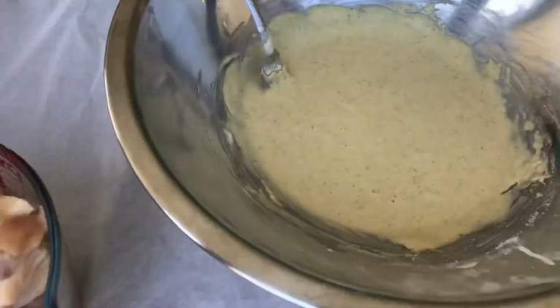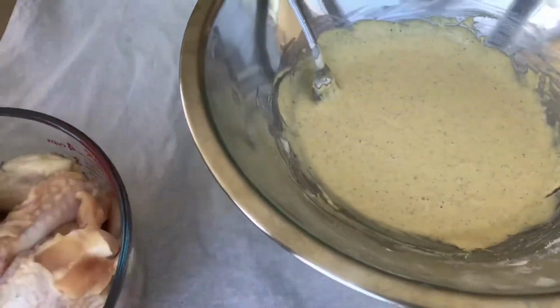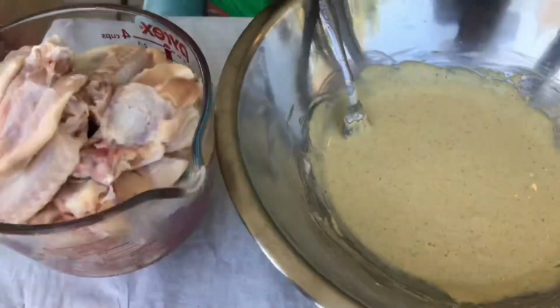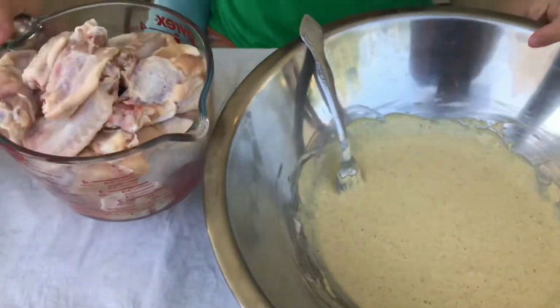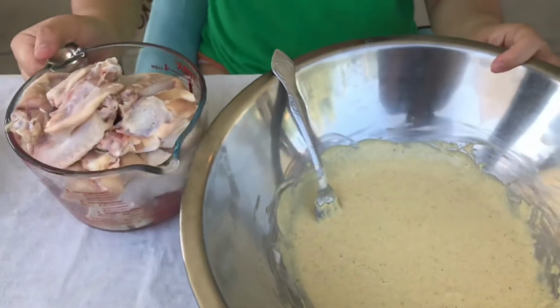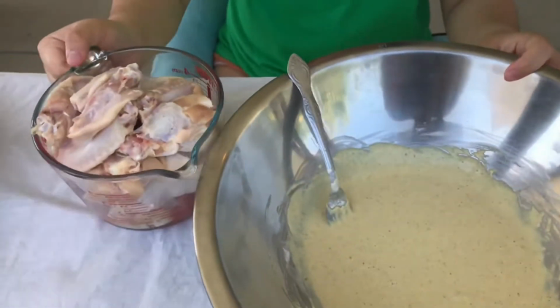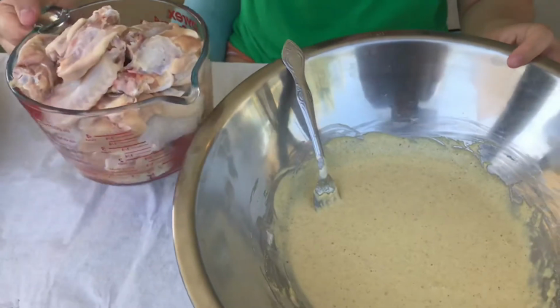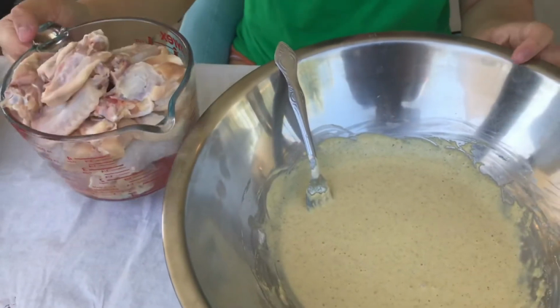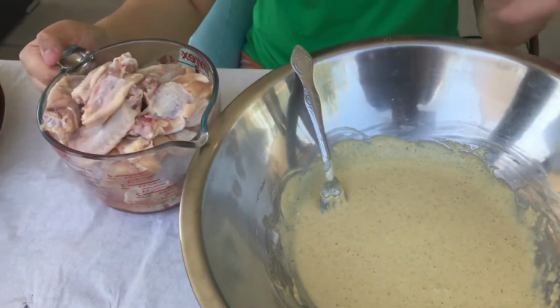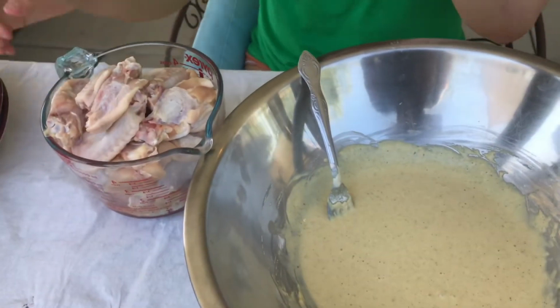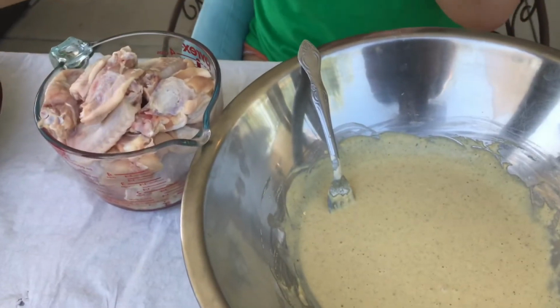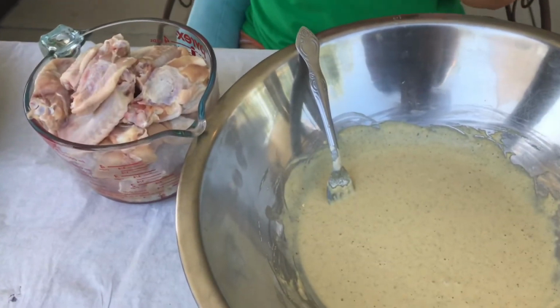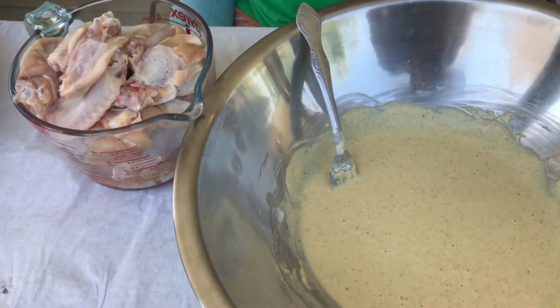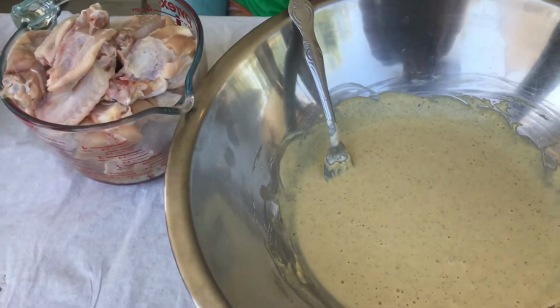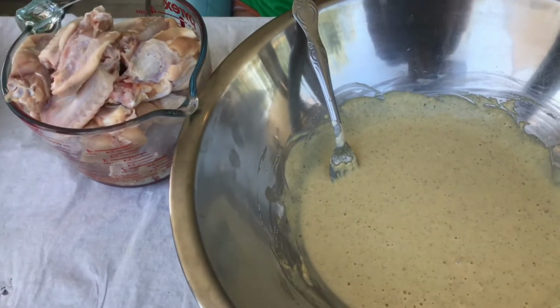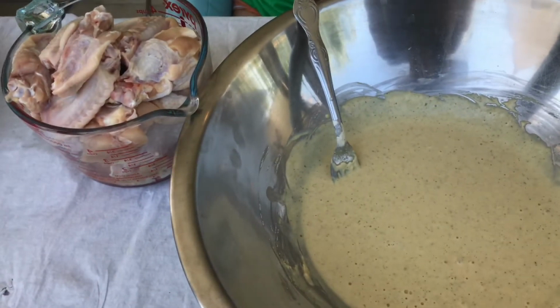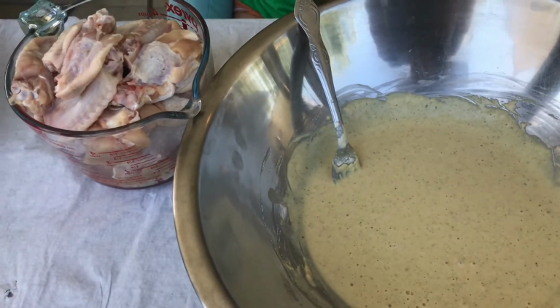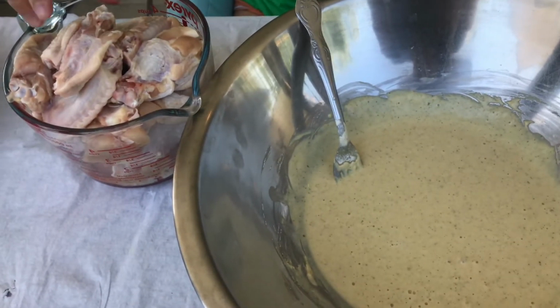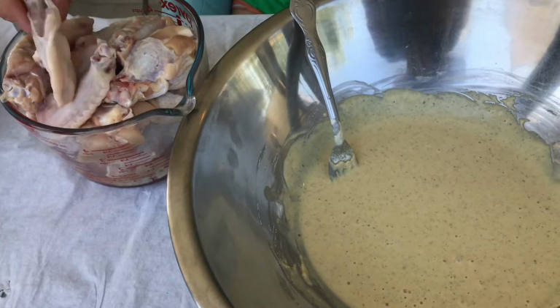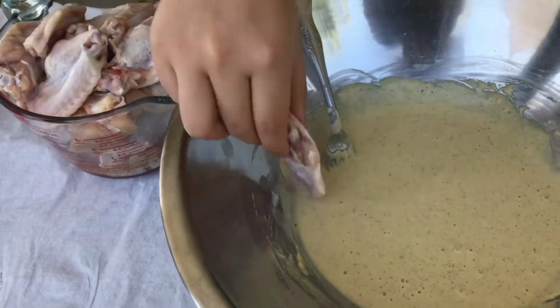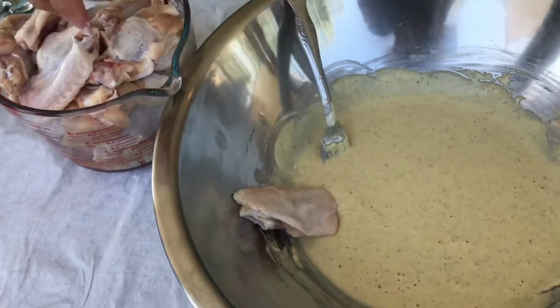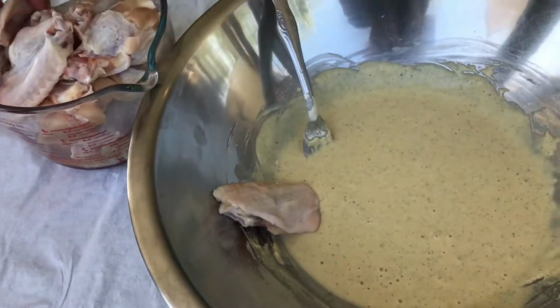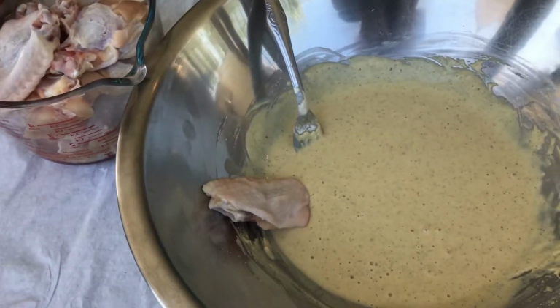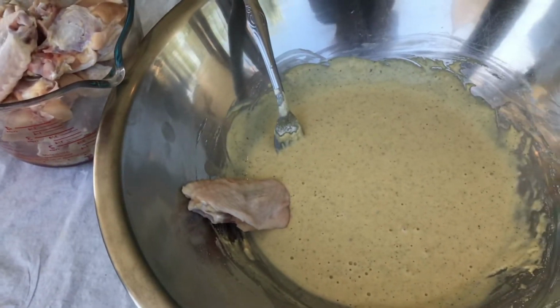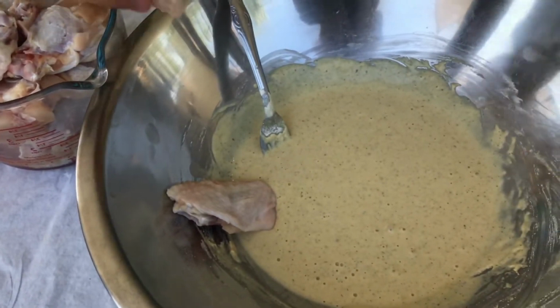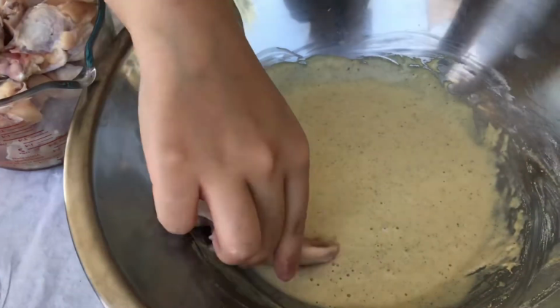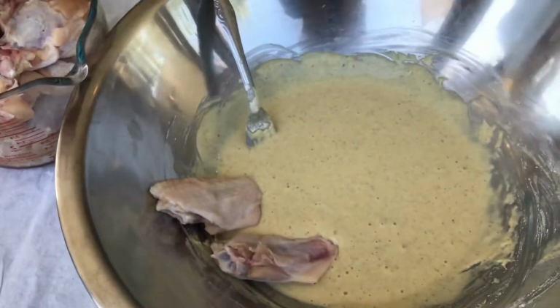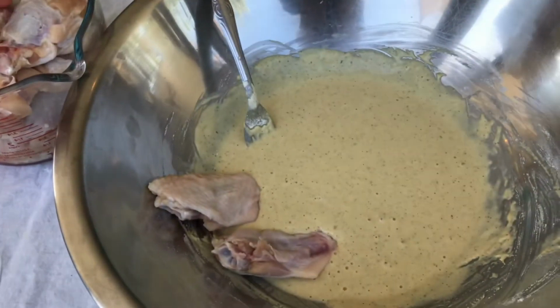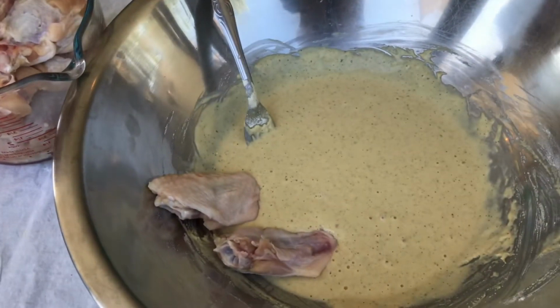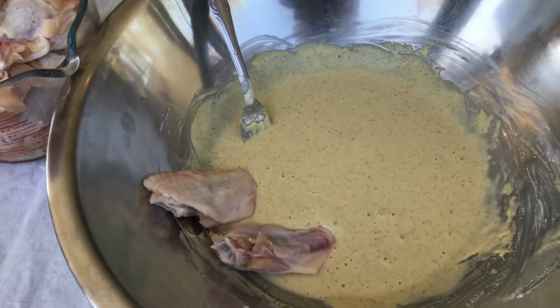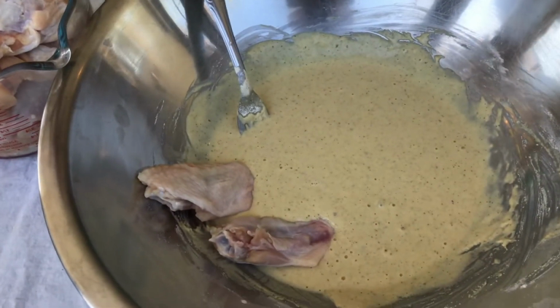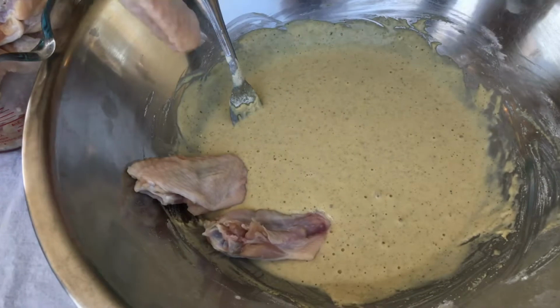And then four cups of chicken — twenty-two pieces of wings.